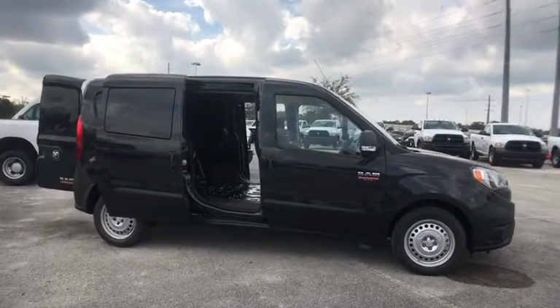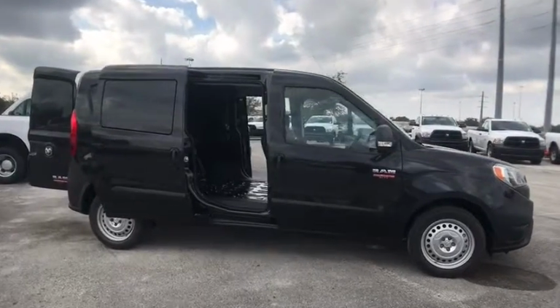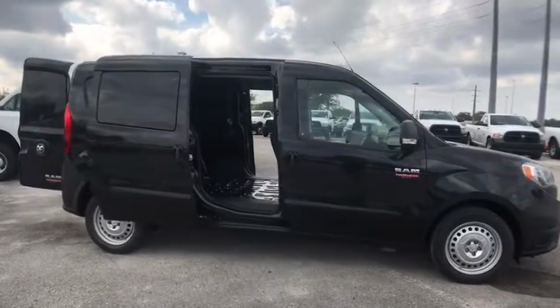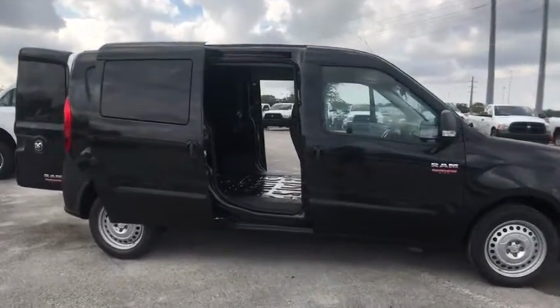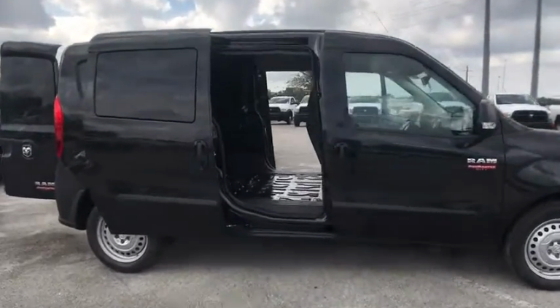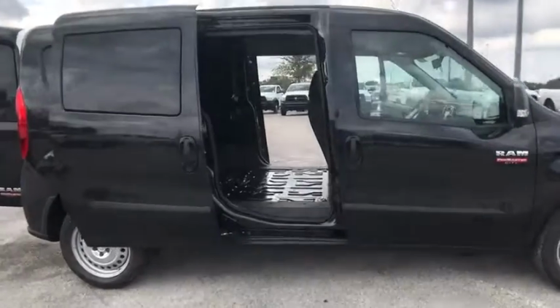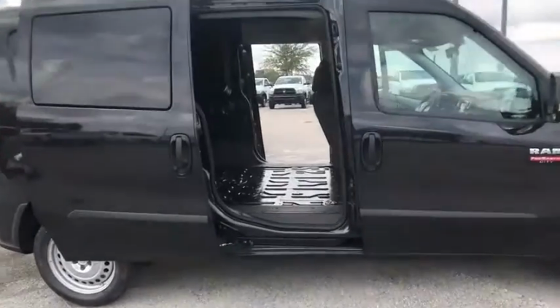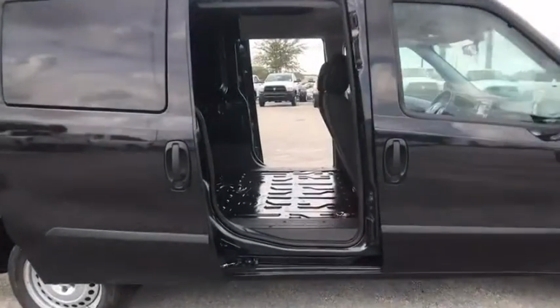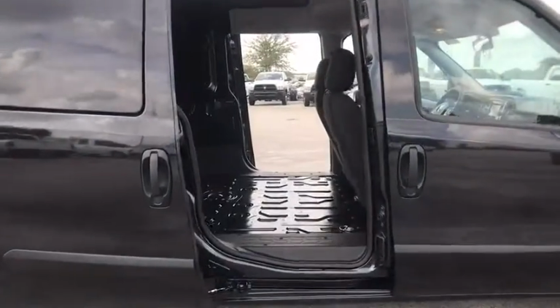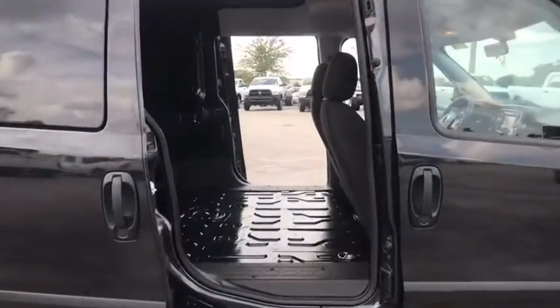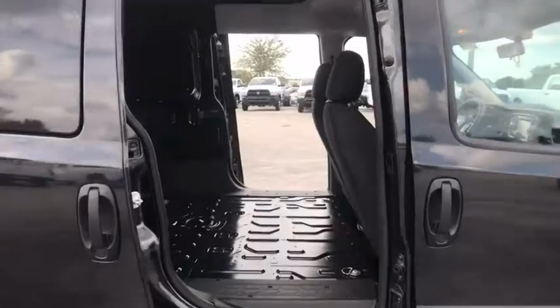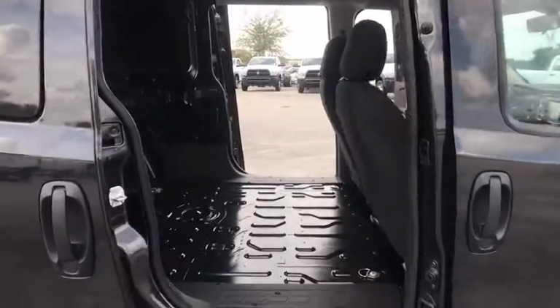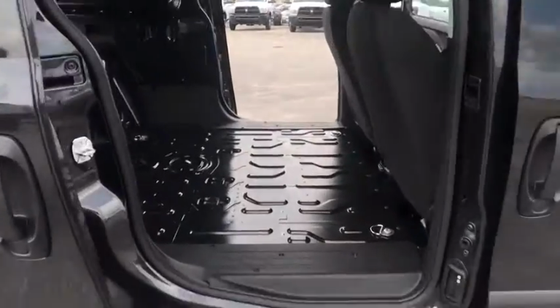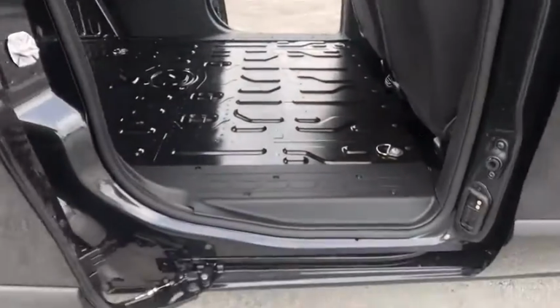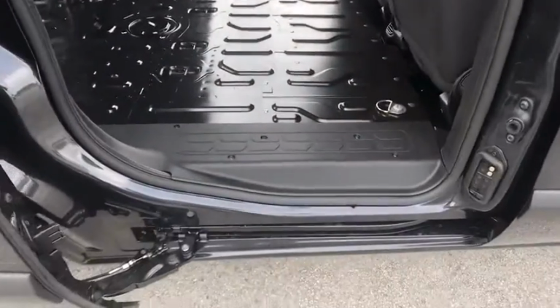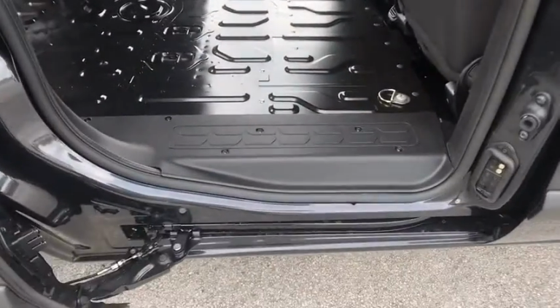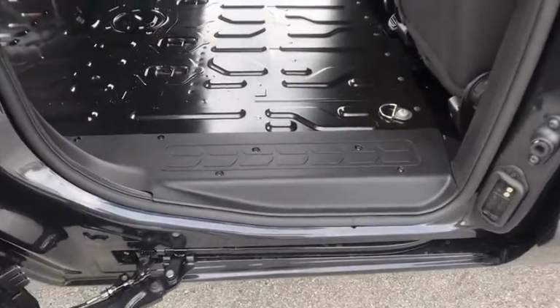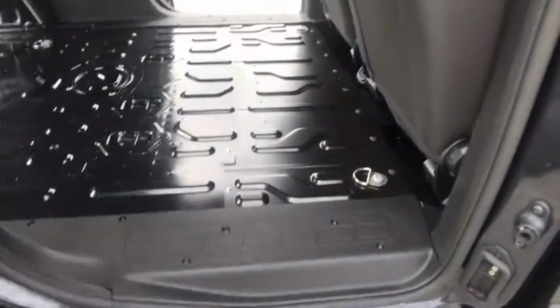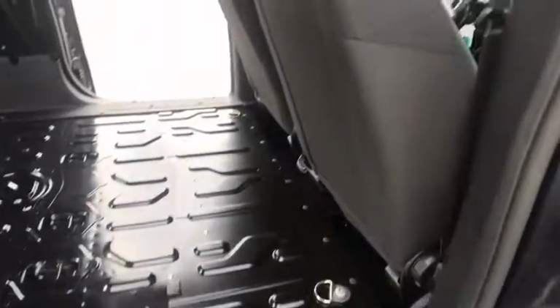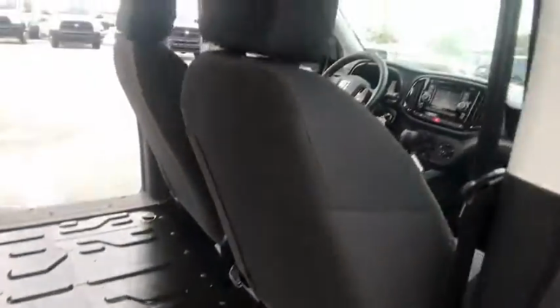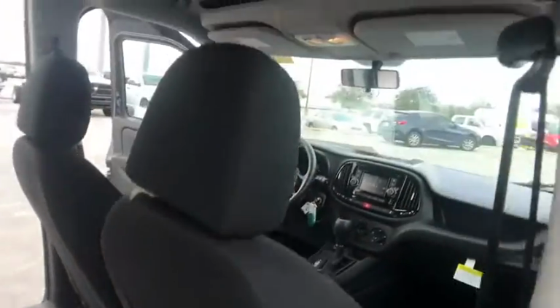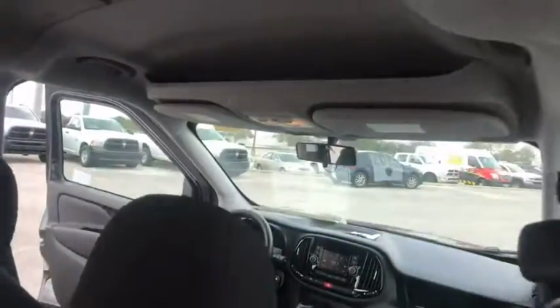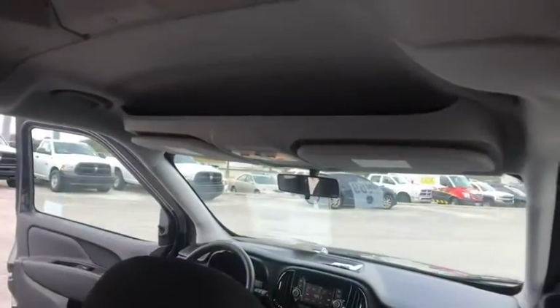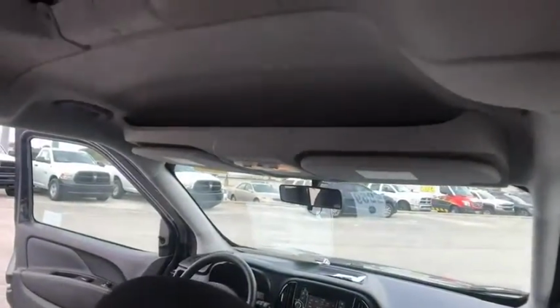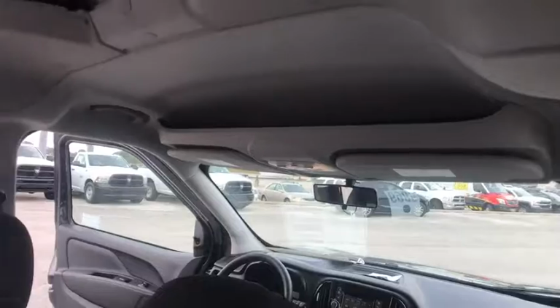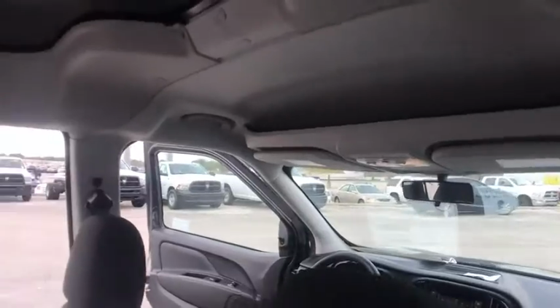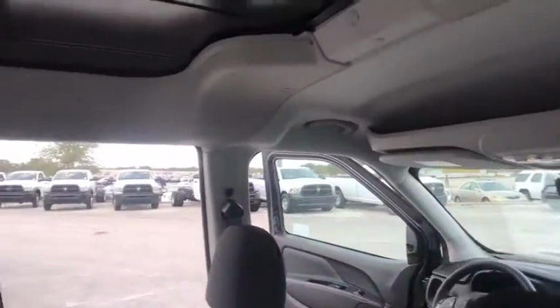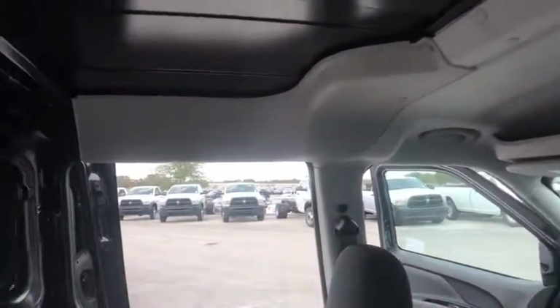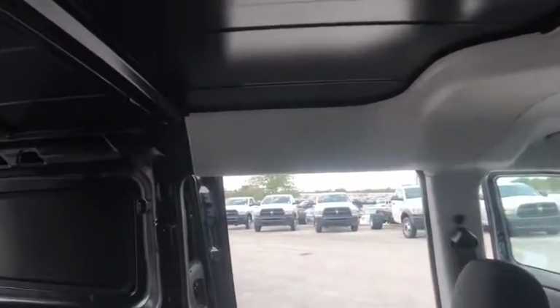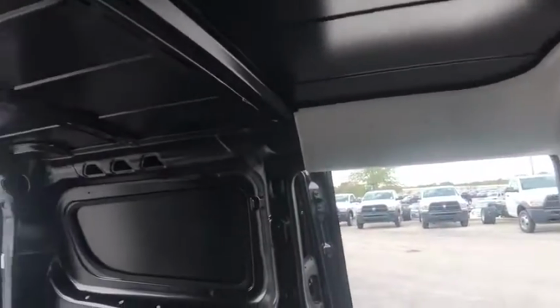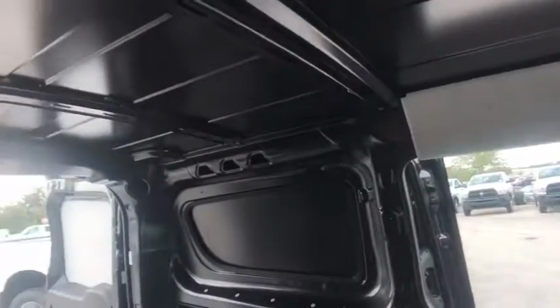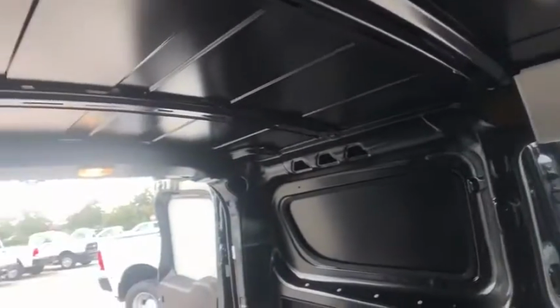Stability control, traction control, keyless entry, anti-lock braking system, backup camera, Bluetooth, adjustable steering wheel, power steering, AM FM stereo radio, front wheel drive.